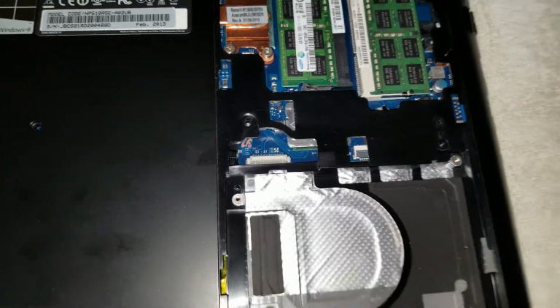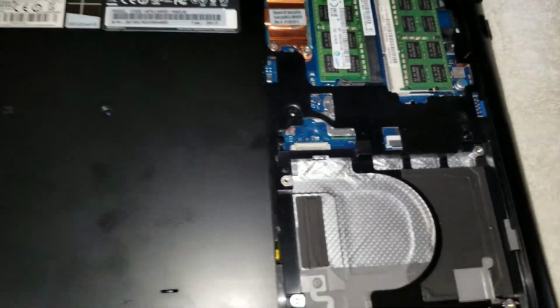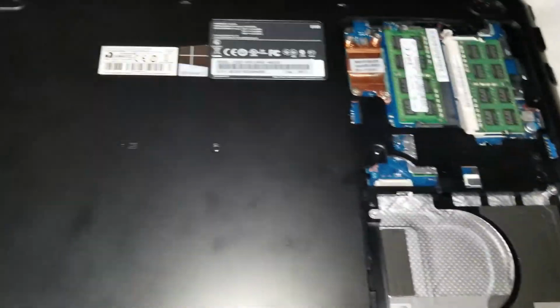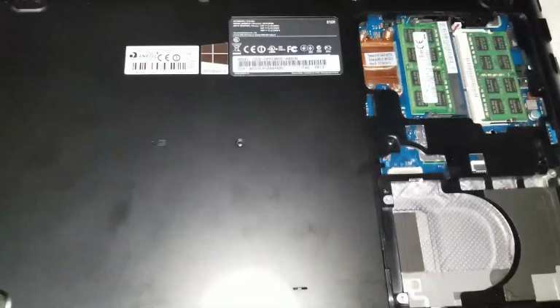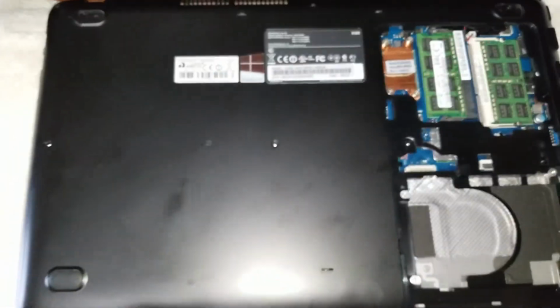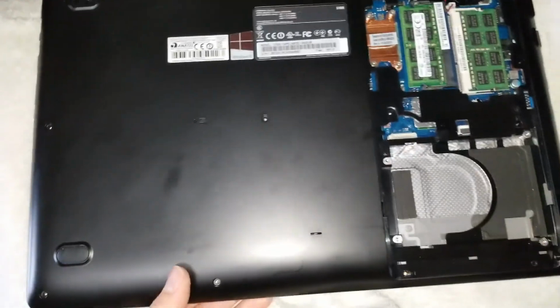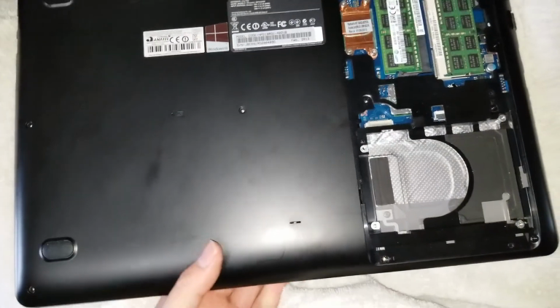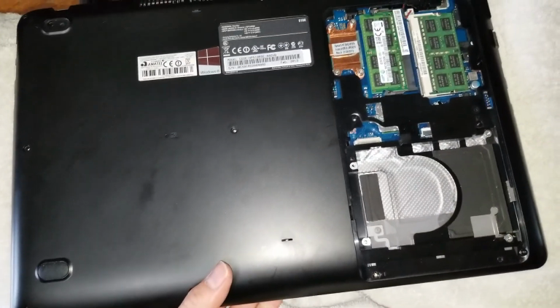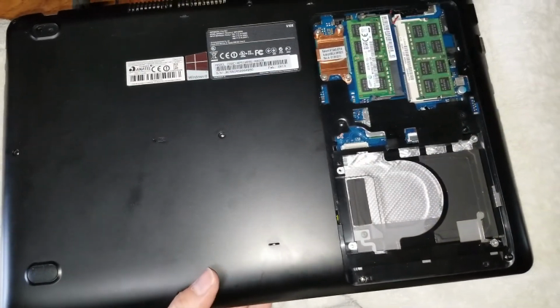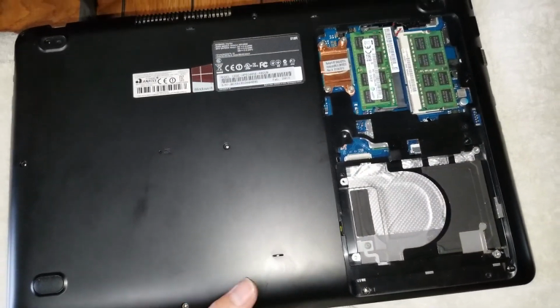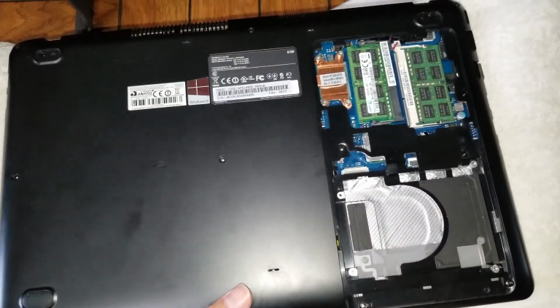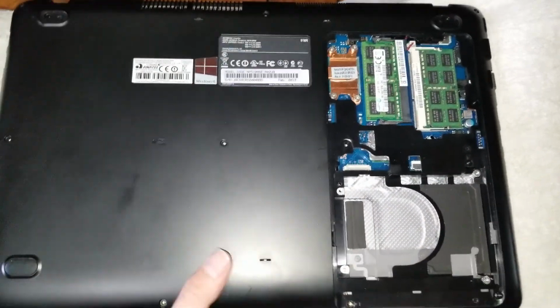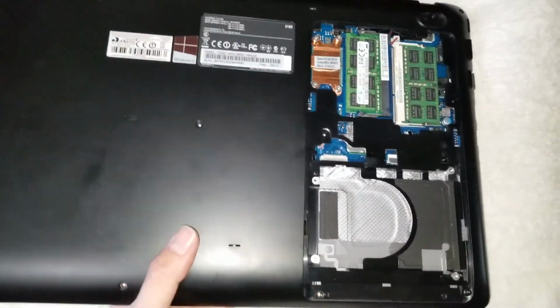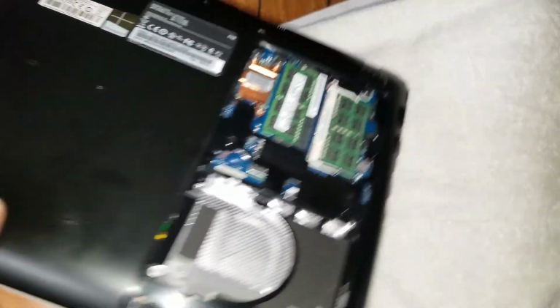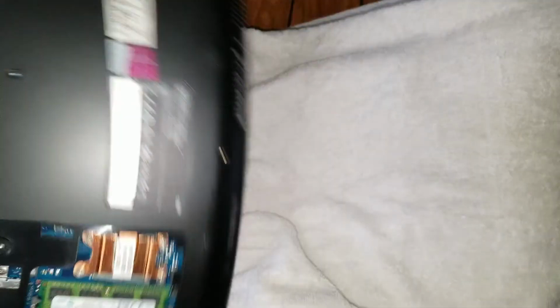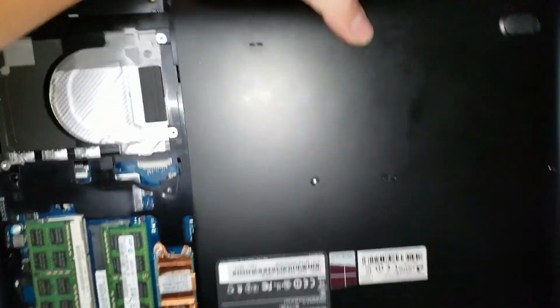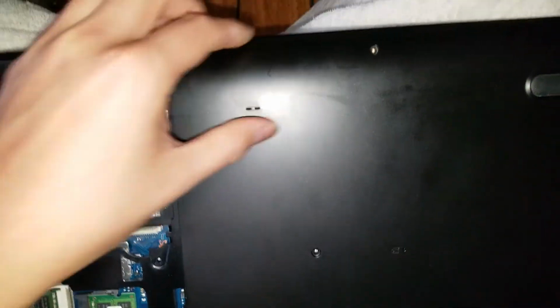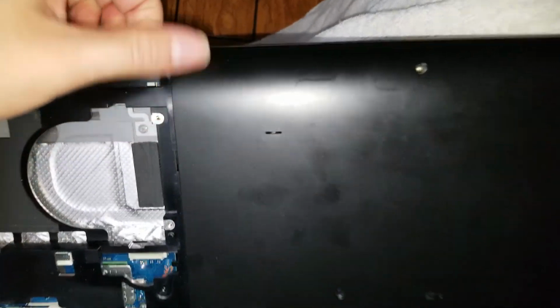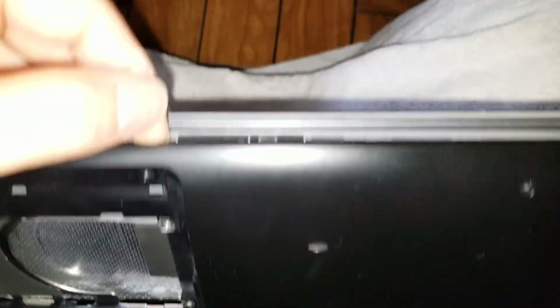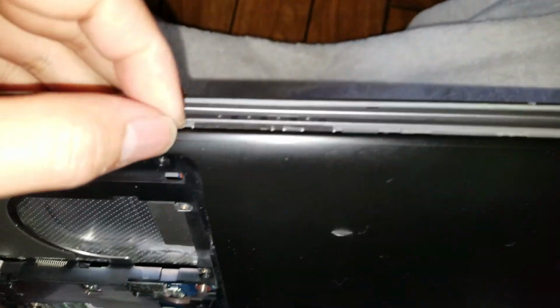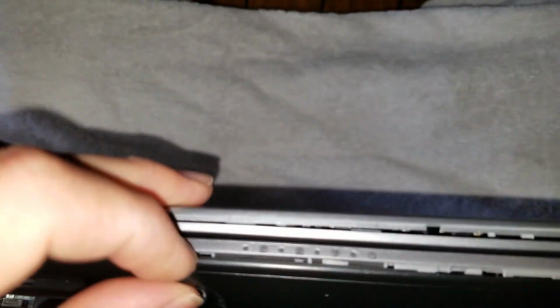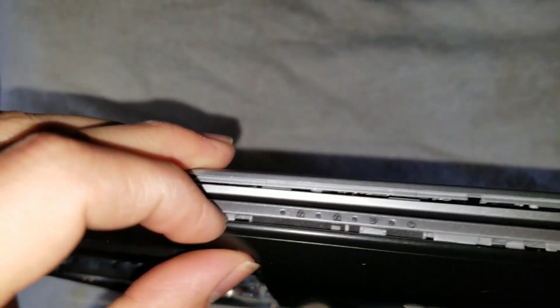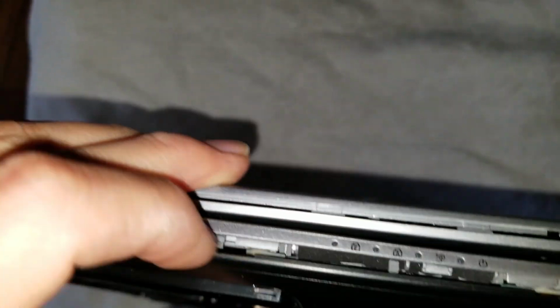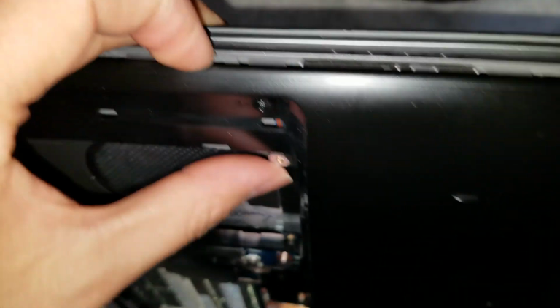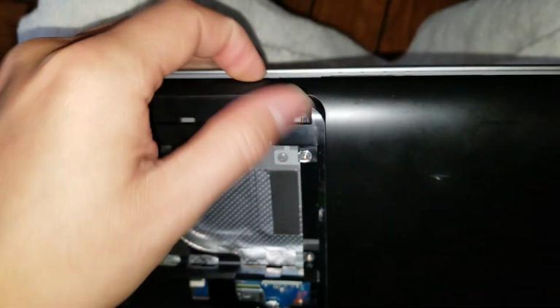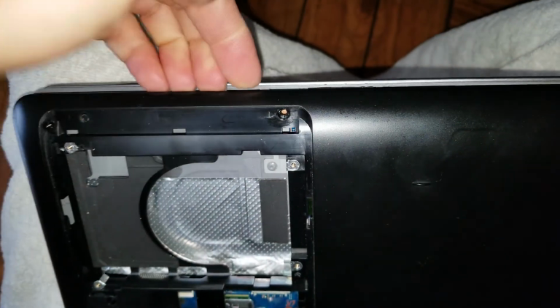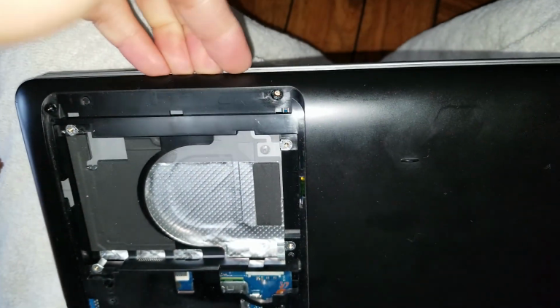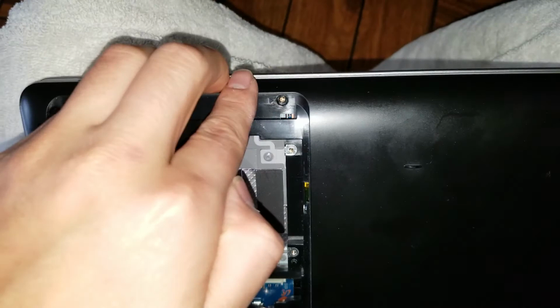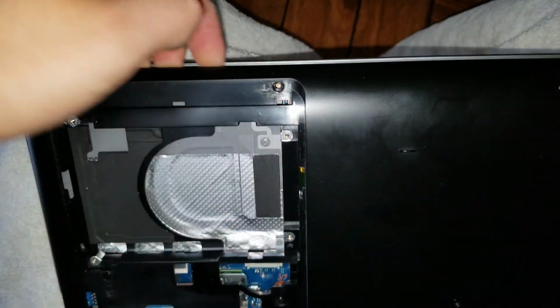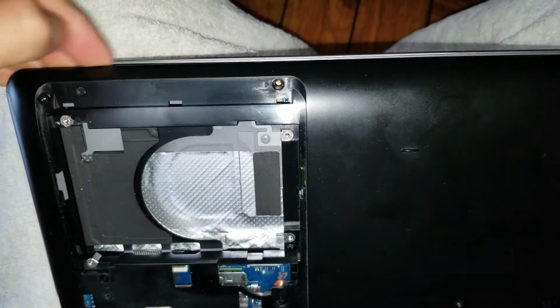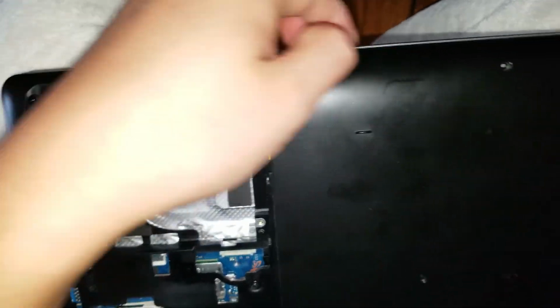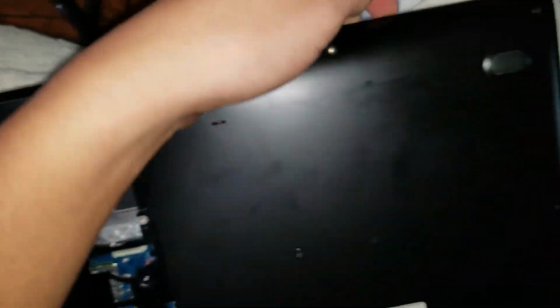This one needs a screen replacement, so I'm going to show how you can open it to get to the battery just to discharge it. You want to pry this up — it's going to be tough. Get the pry tool in and pull it like that, and you'll hear it pop.